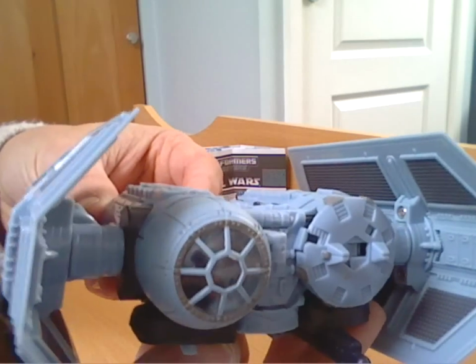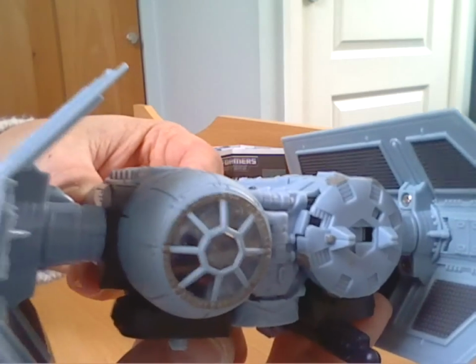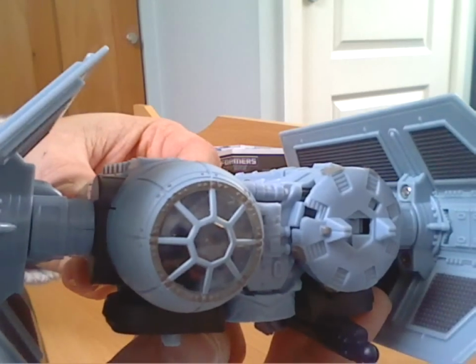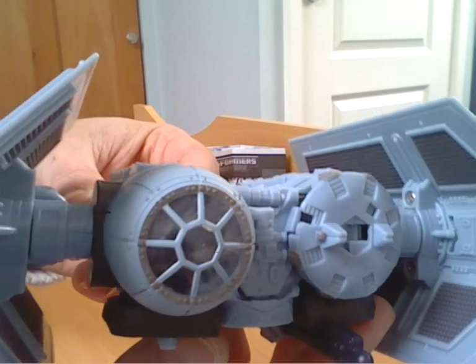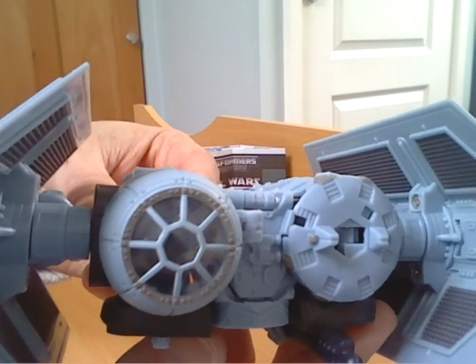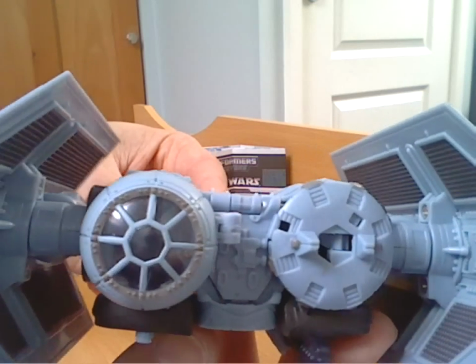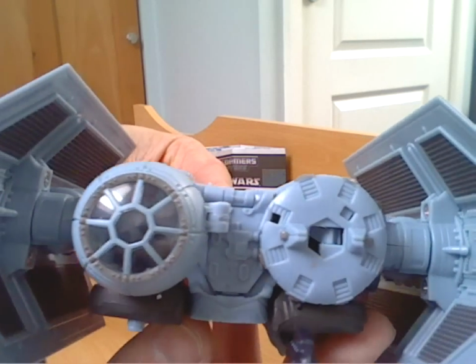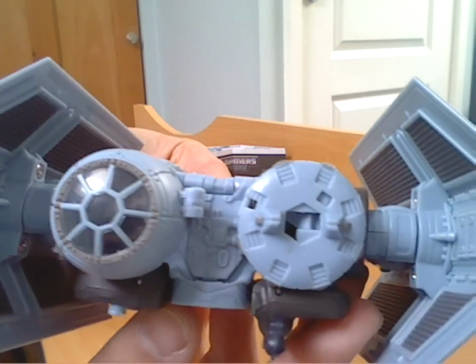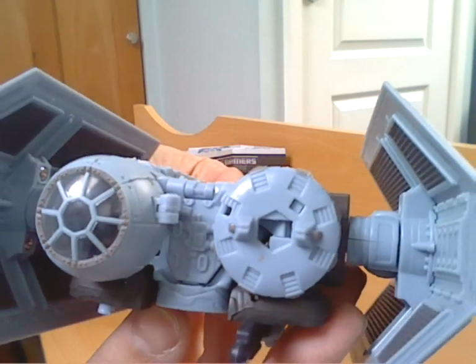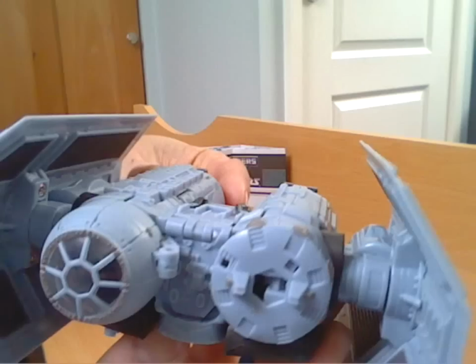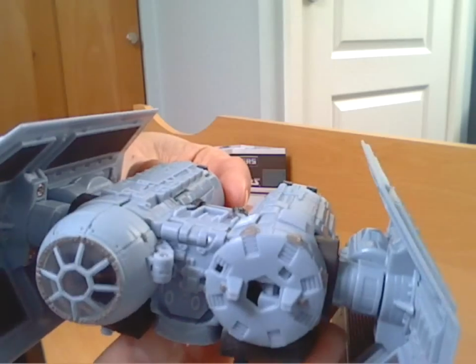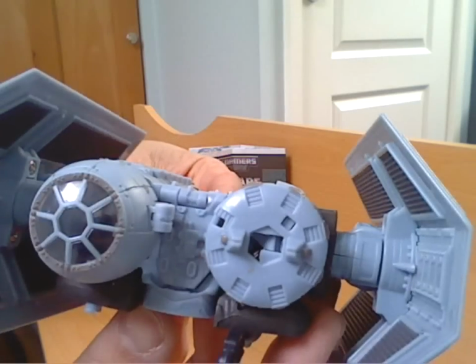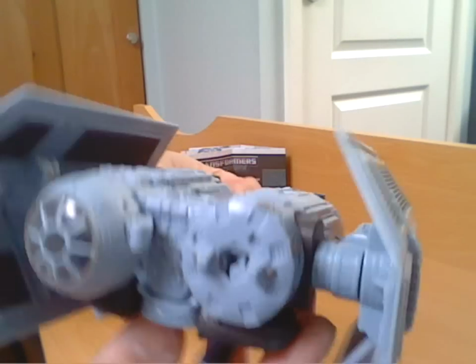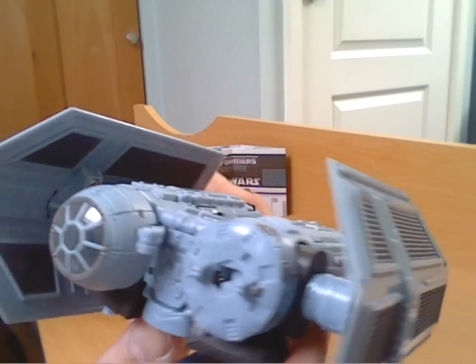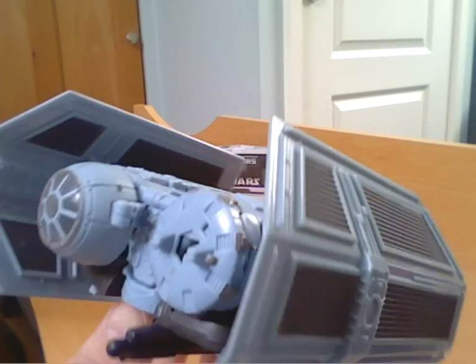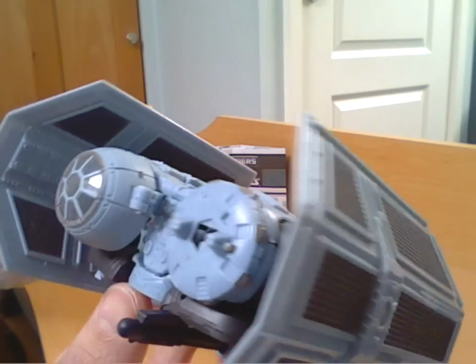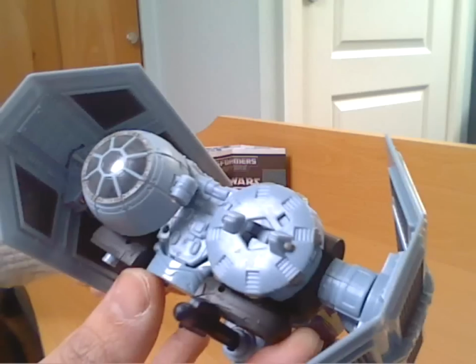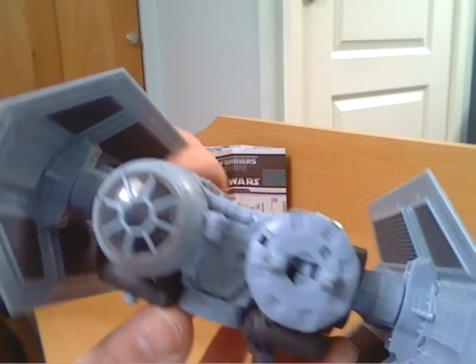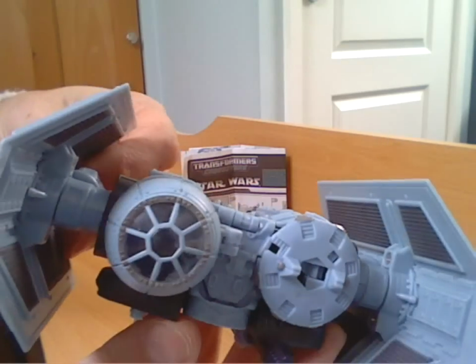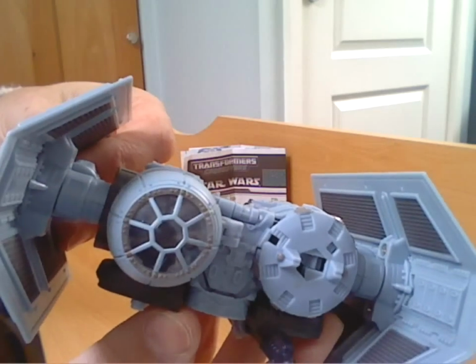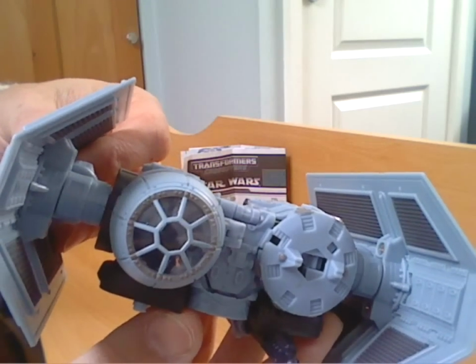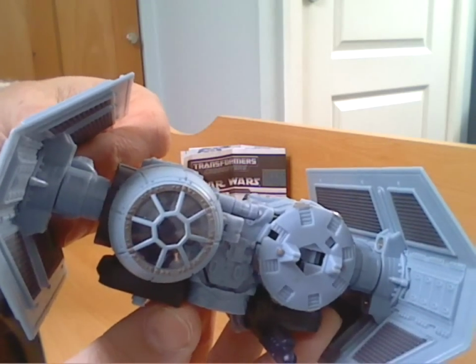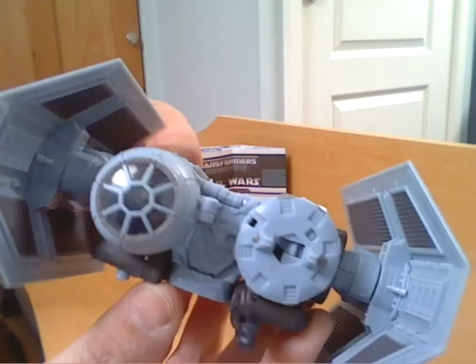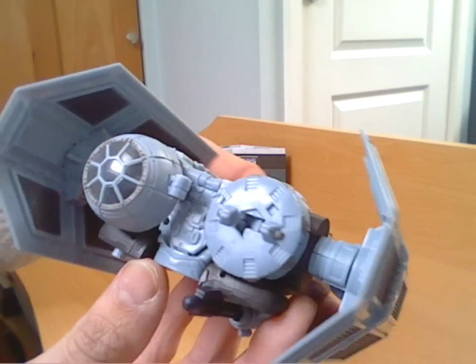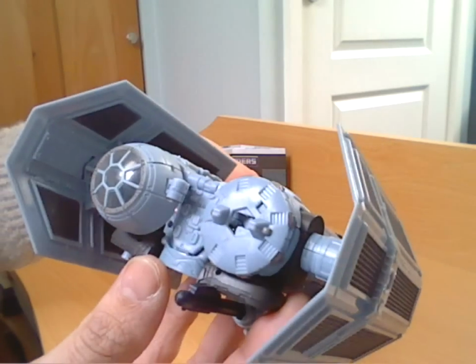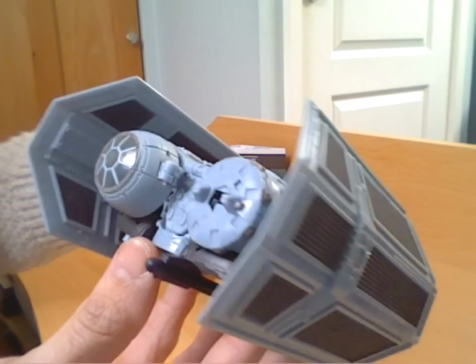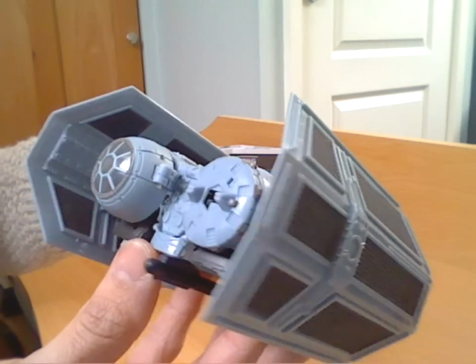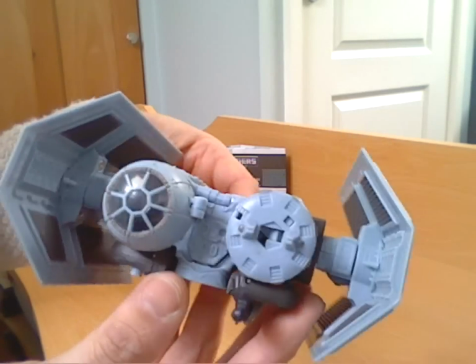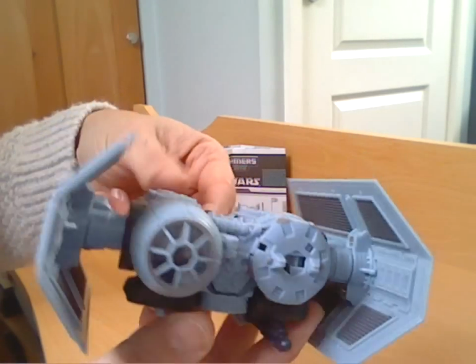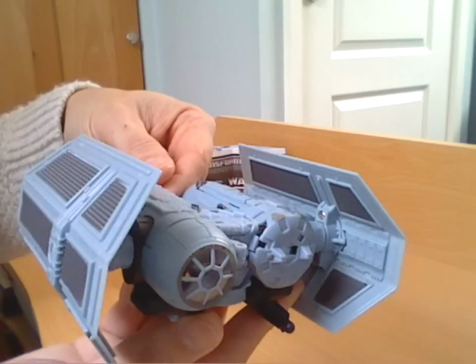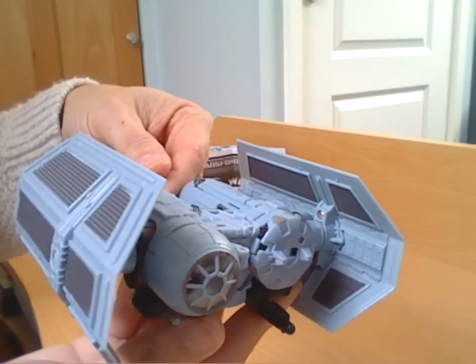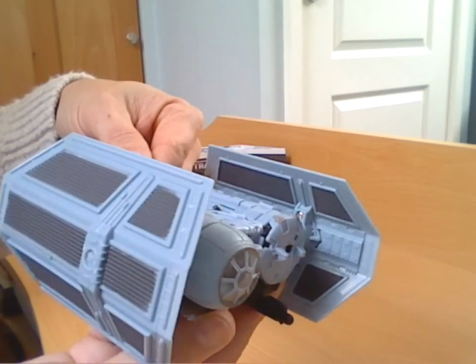Love all the detail around the cockpit. Really nicely done. And all the mechanical details inside the solar panels on the sides are detailed as well. Really nice vehicle mode.